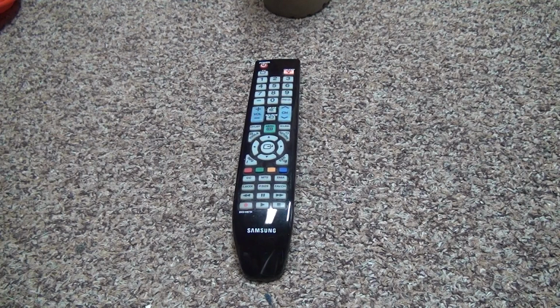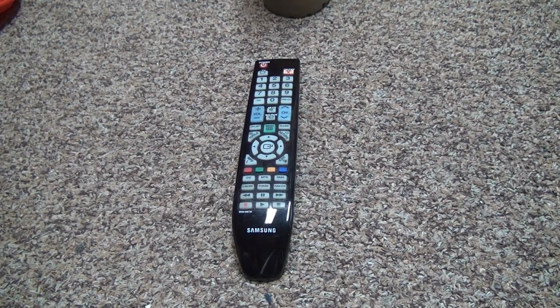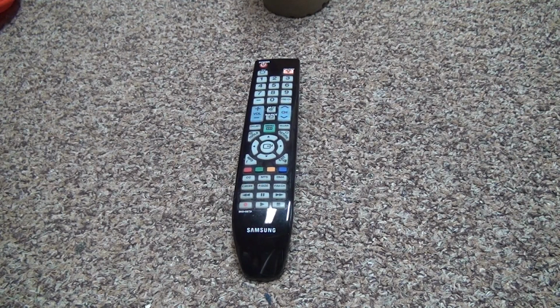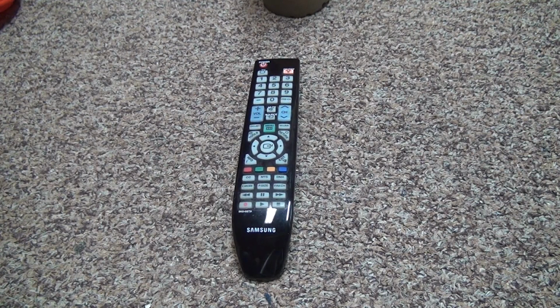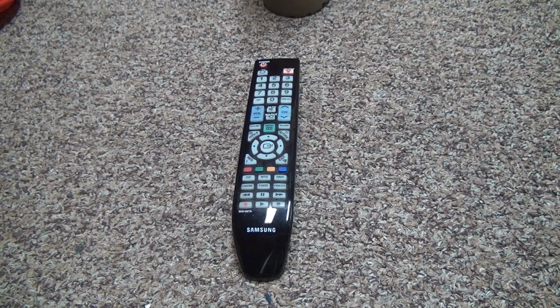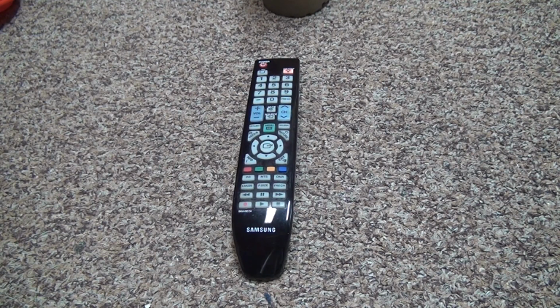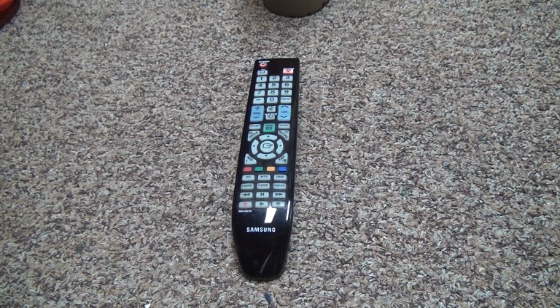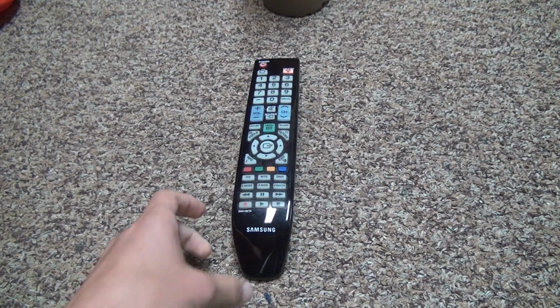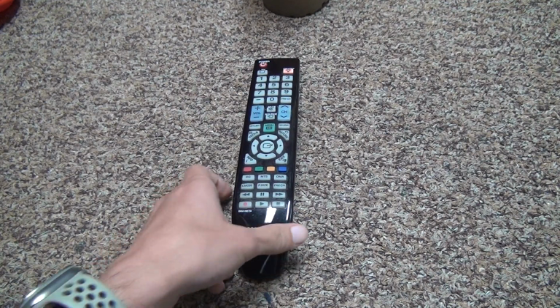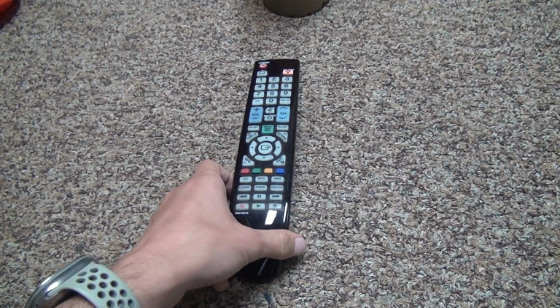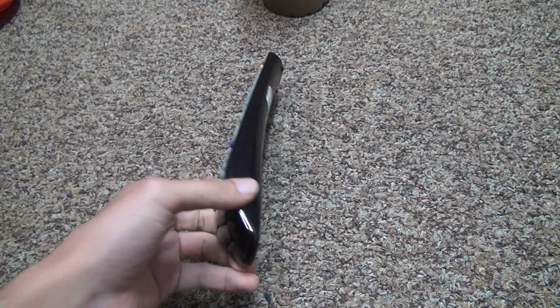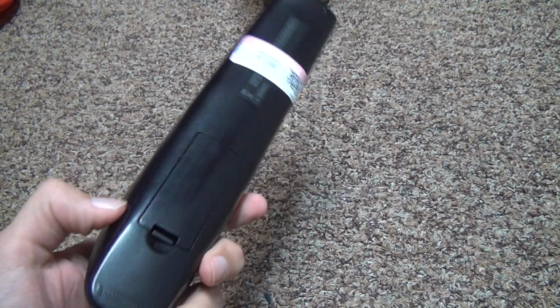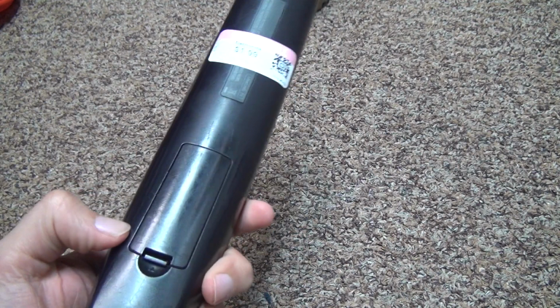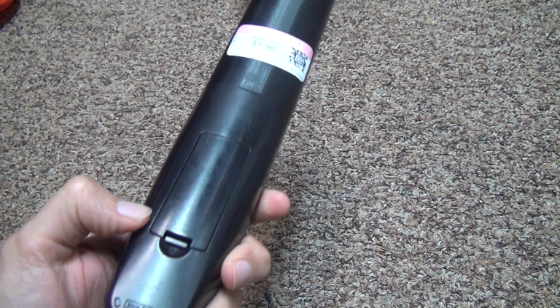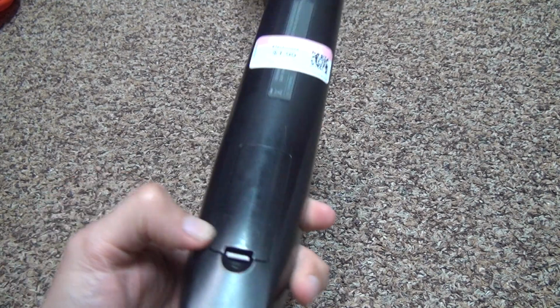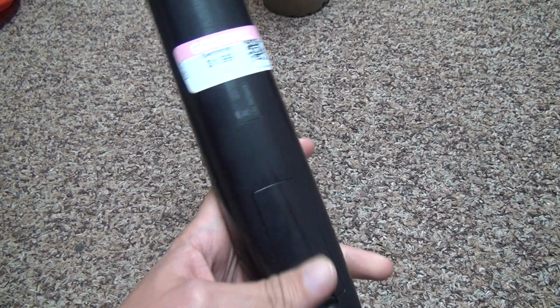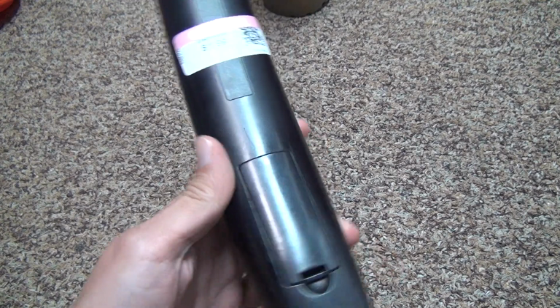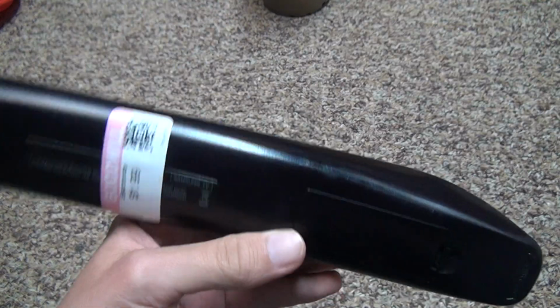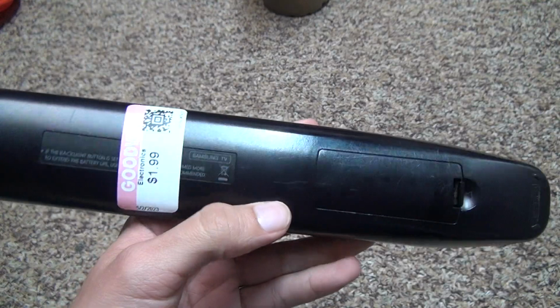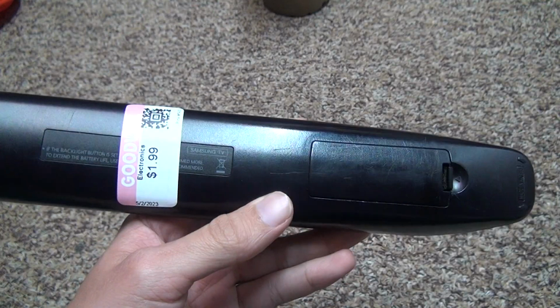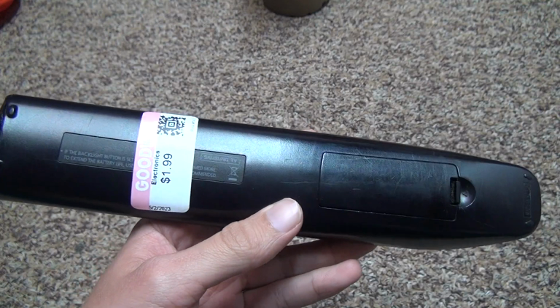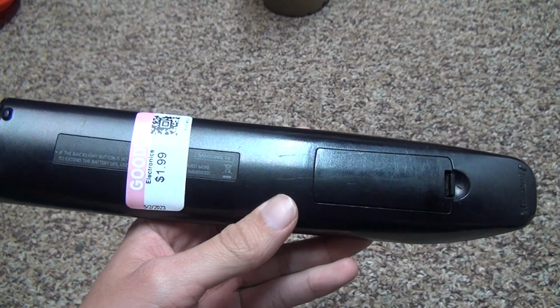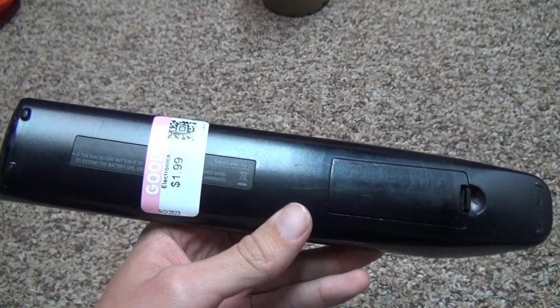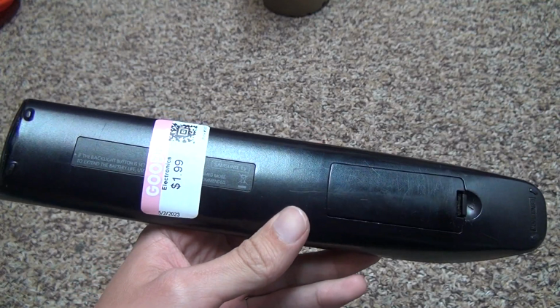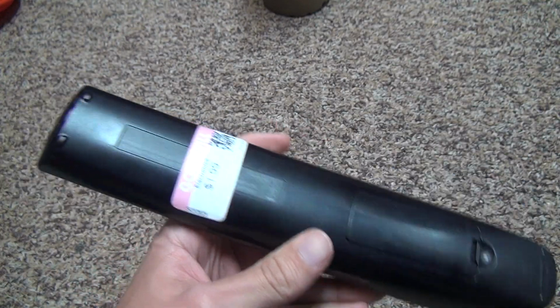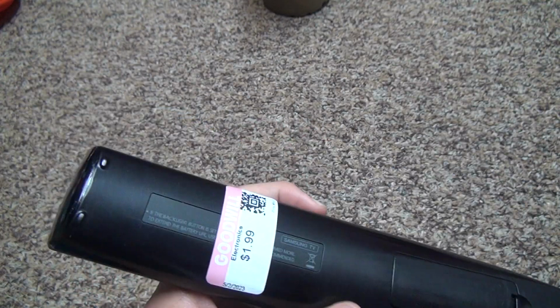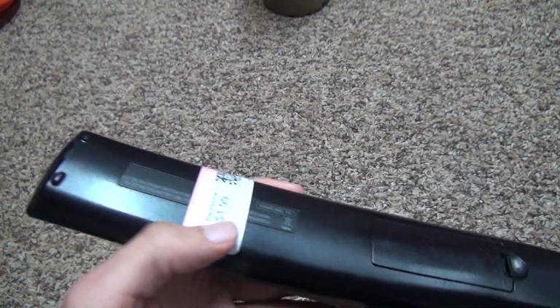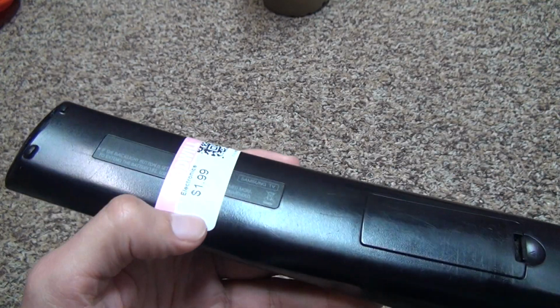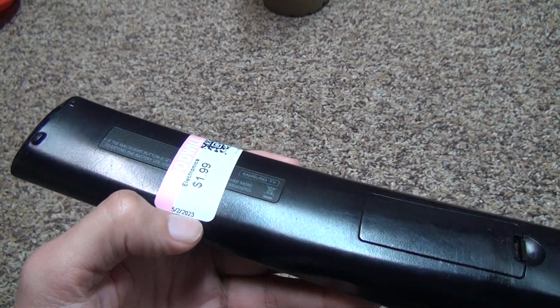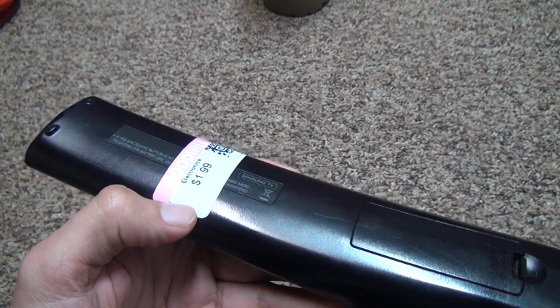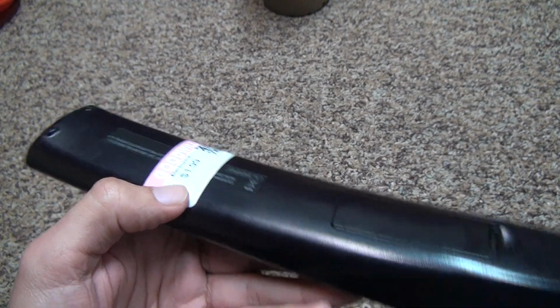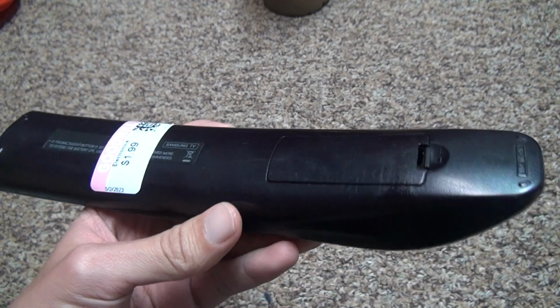Here's another pickup from Goodwill. This is two bucks for this remote. Whether it works or not is to be seen, but let's just put it this way — I got to get rid of that sticker somehow. It looks so ugly with it.